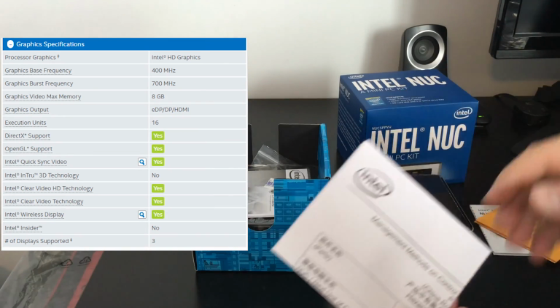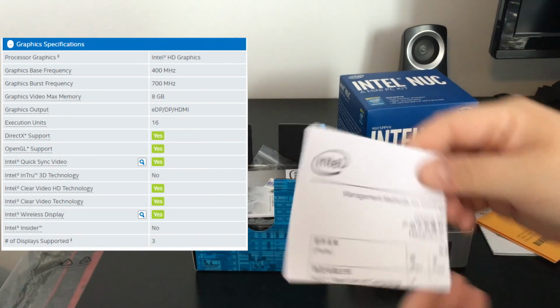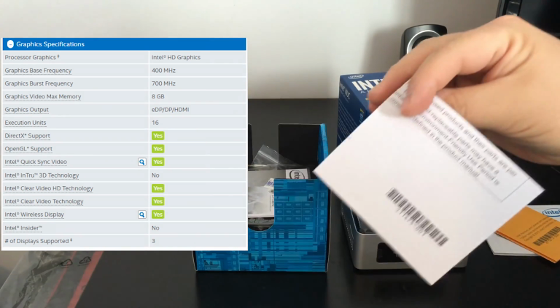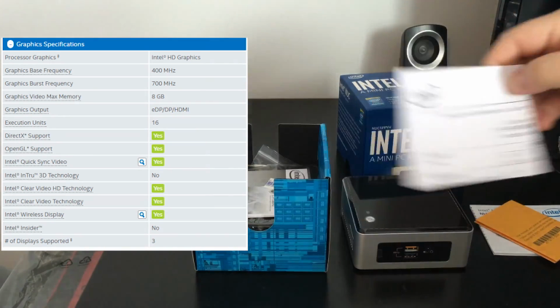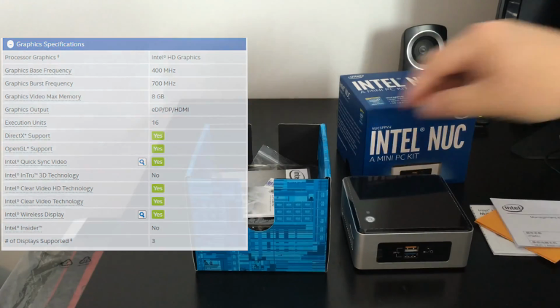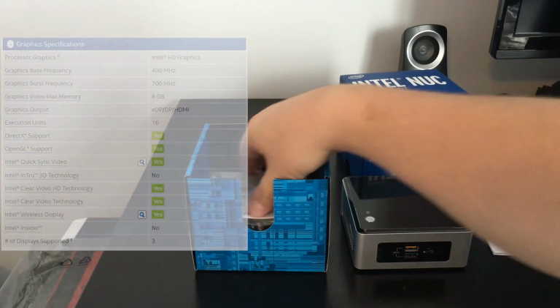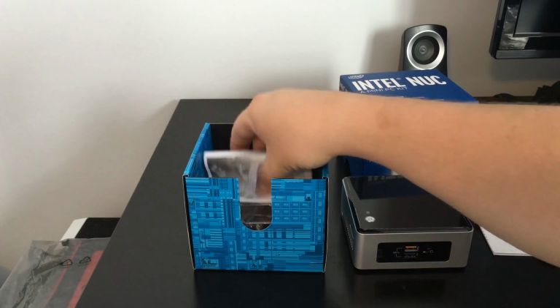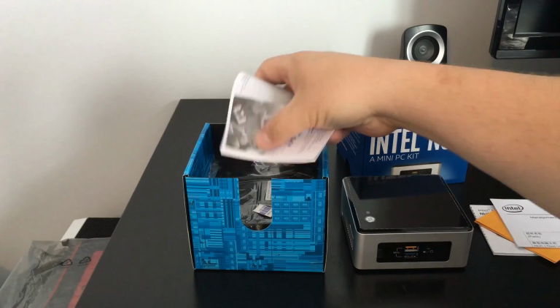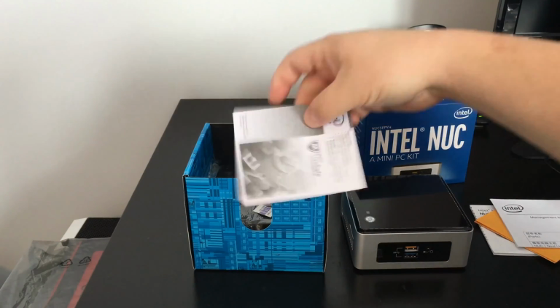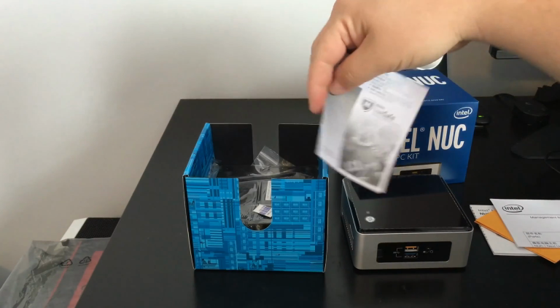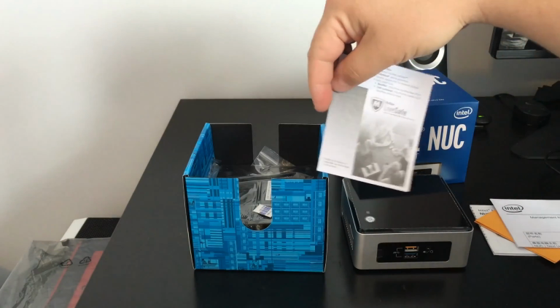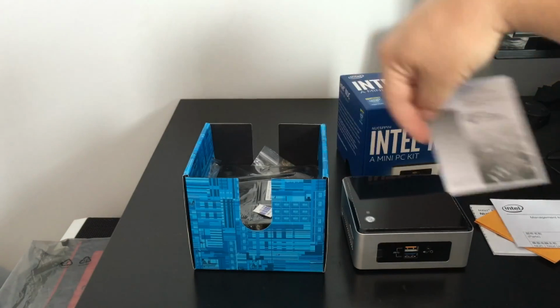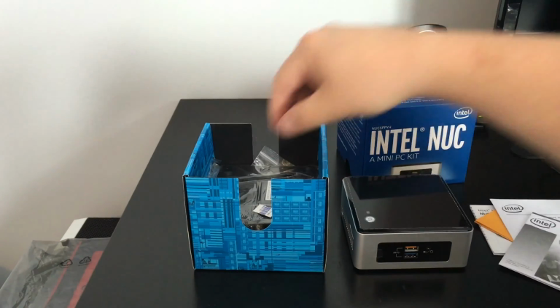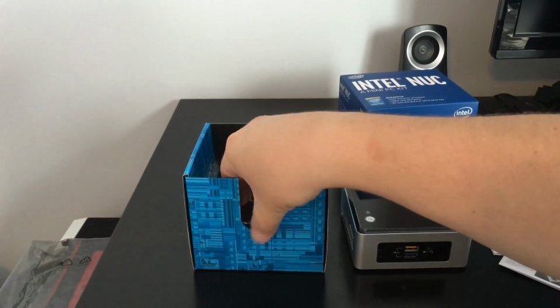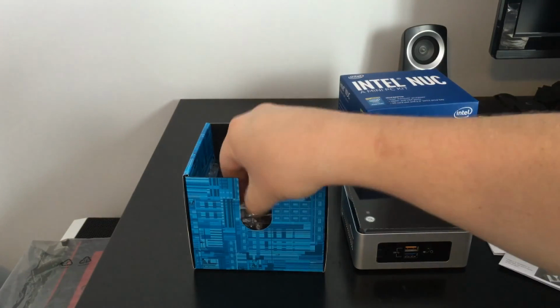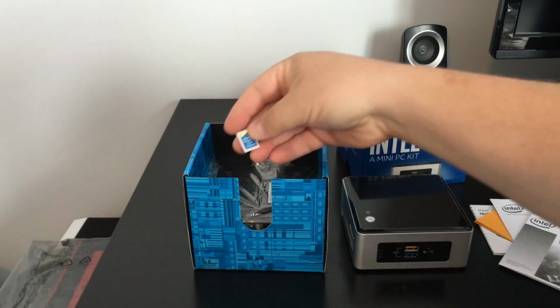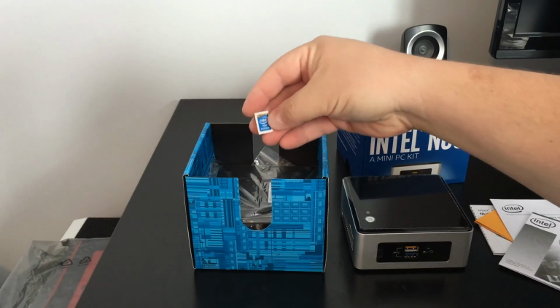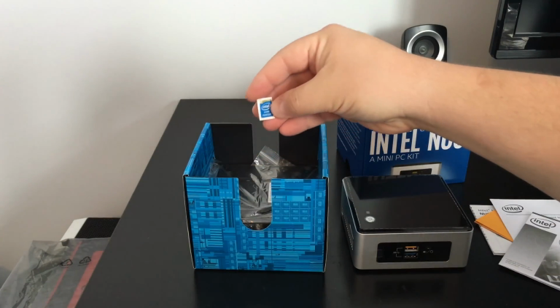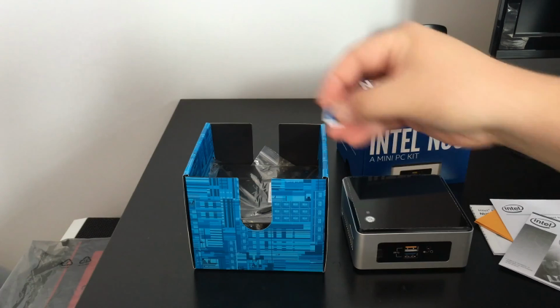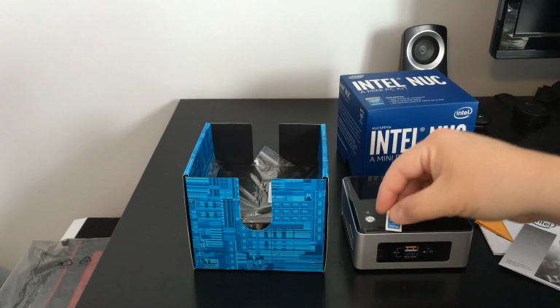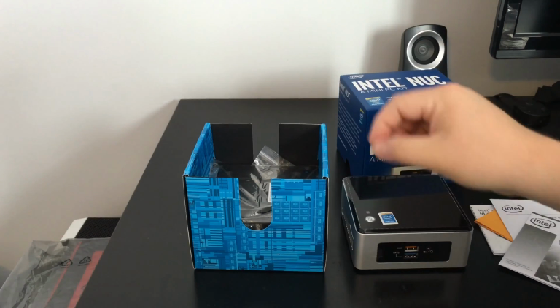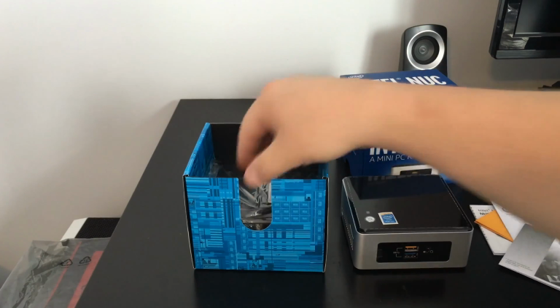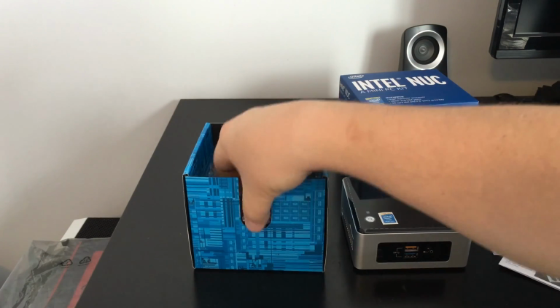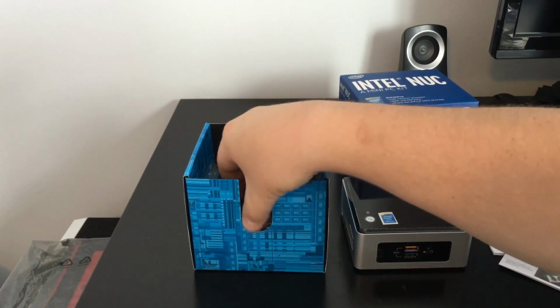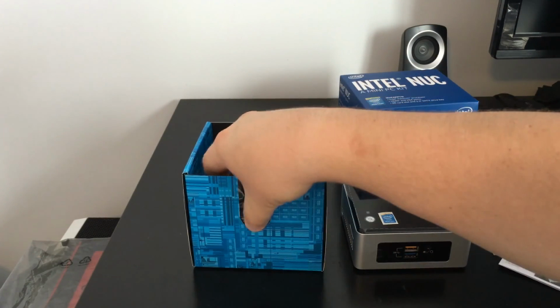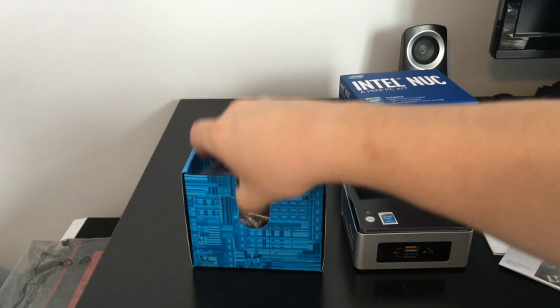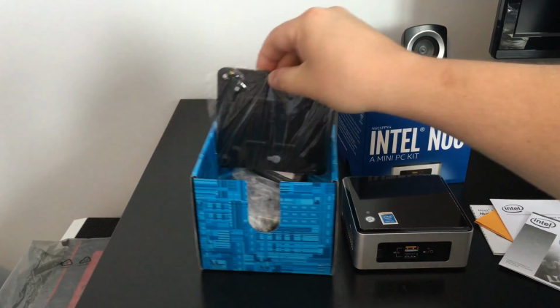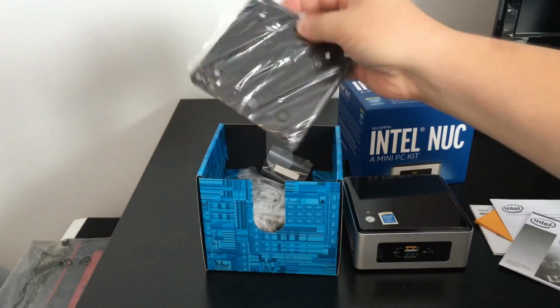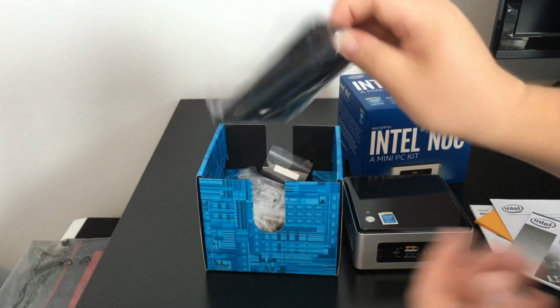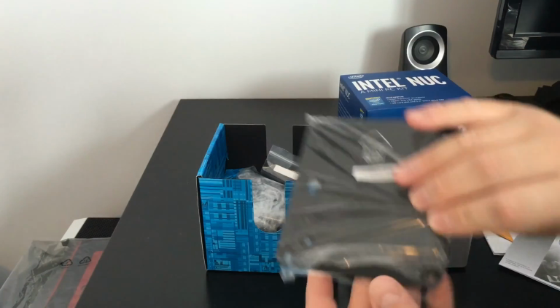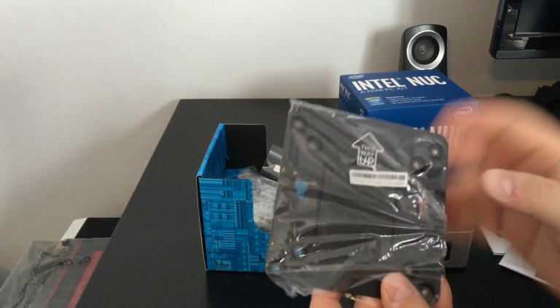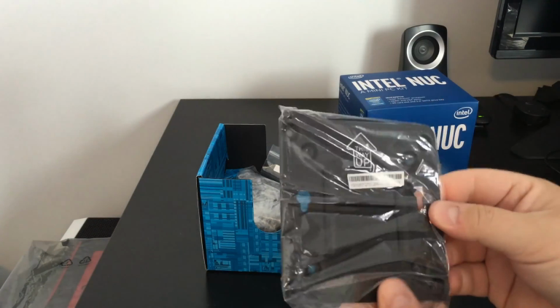Braswell does utilize DDR3 memory, which is clocked up to 1600MHz. The TDP of the Pentium N3700 is 6W.